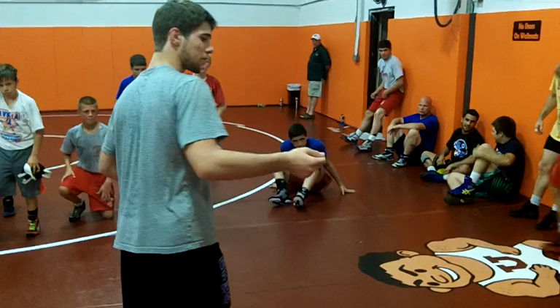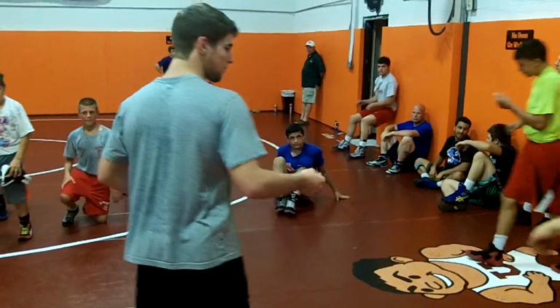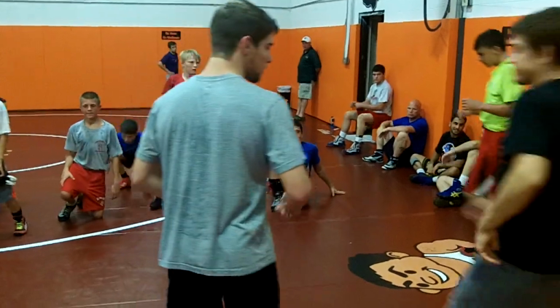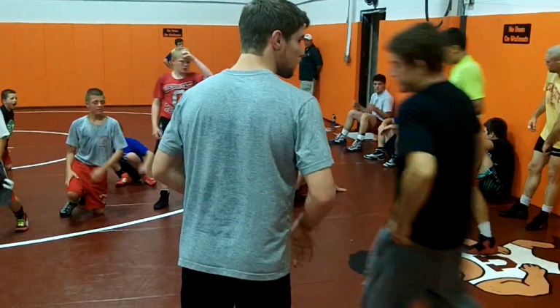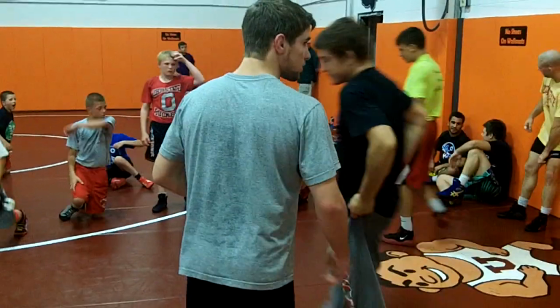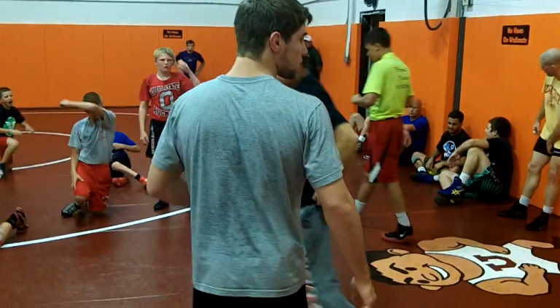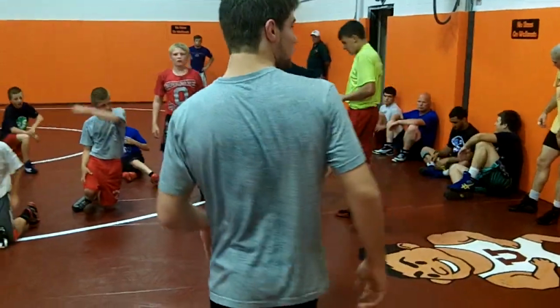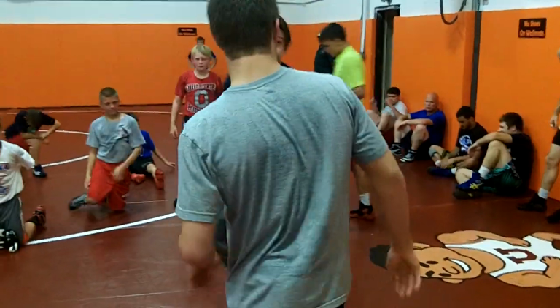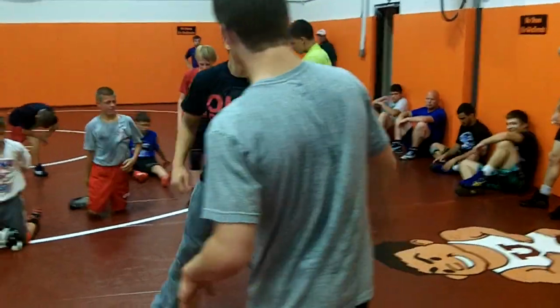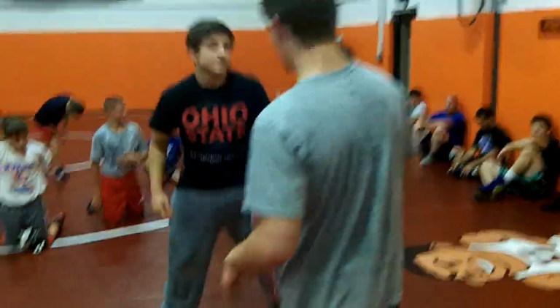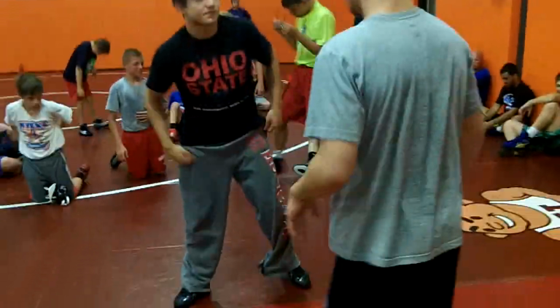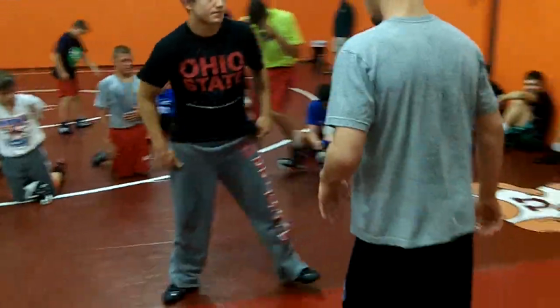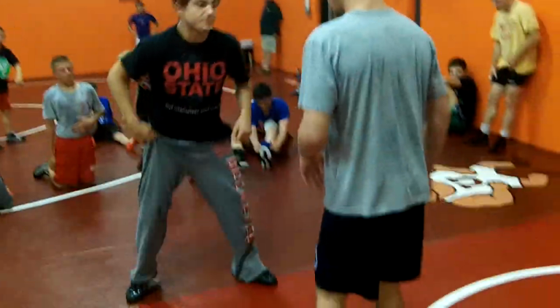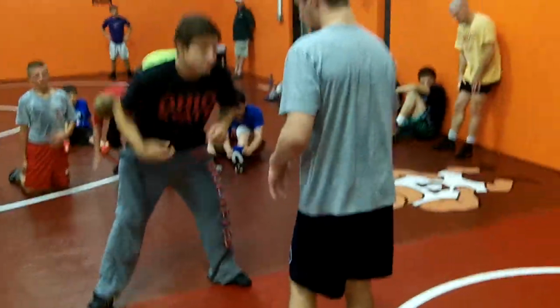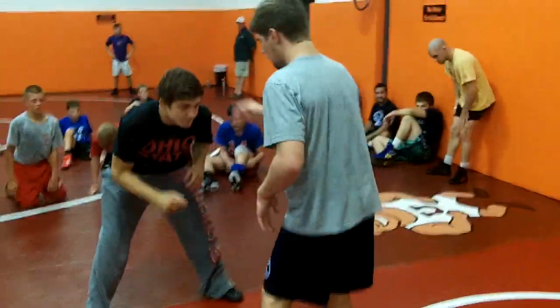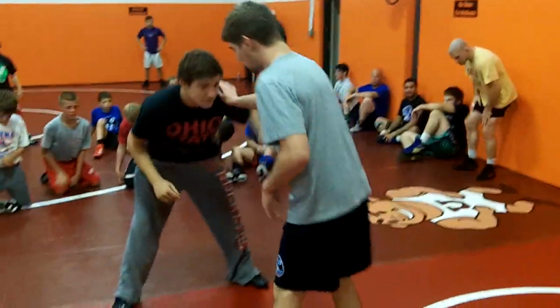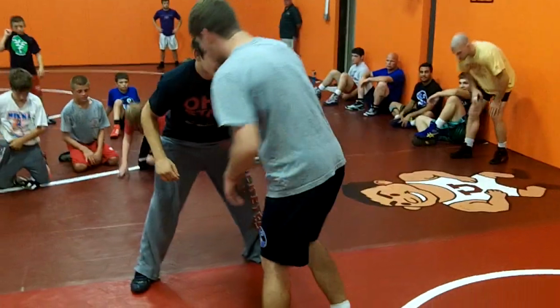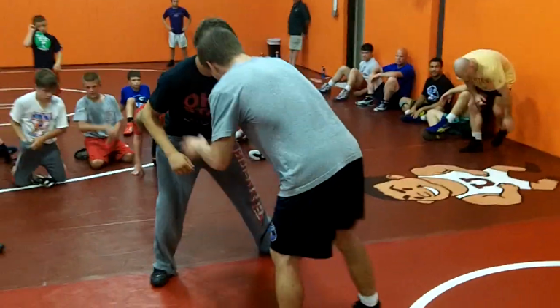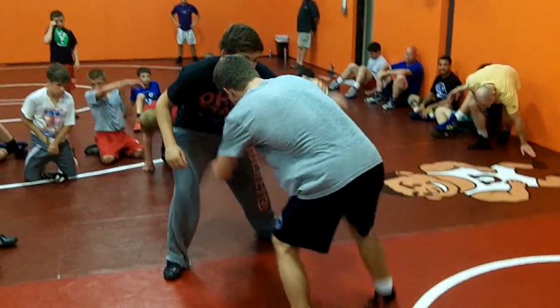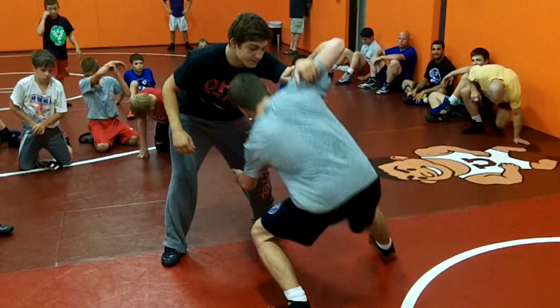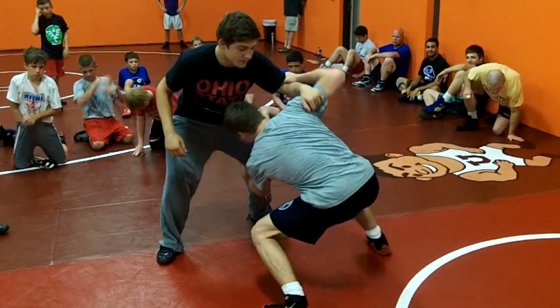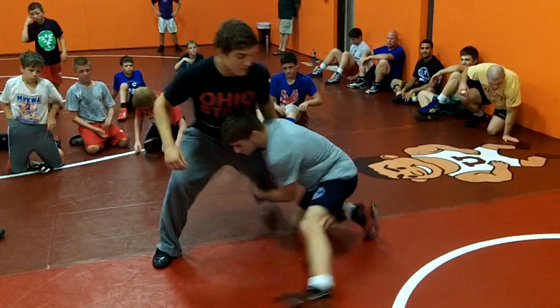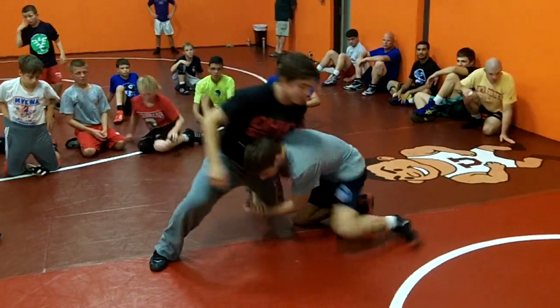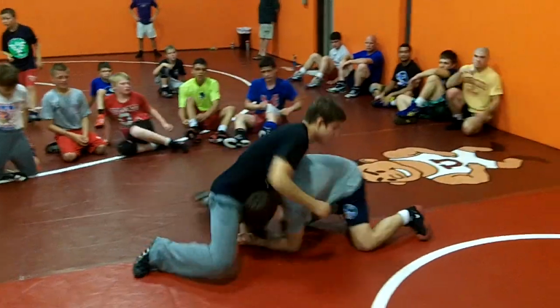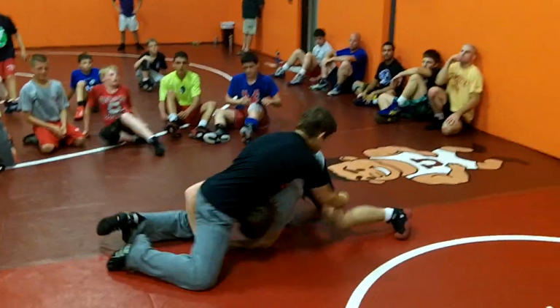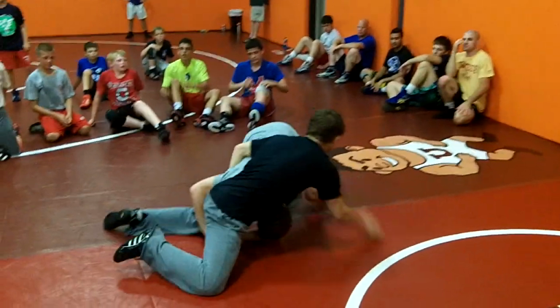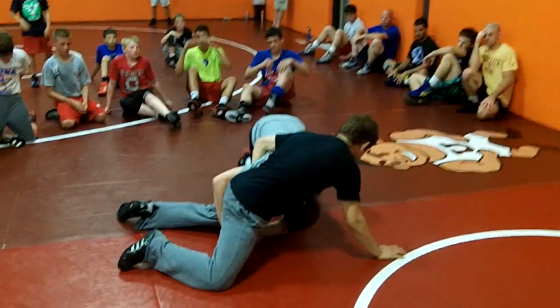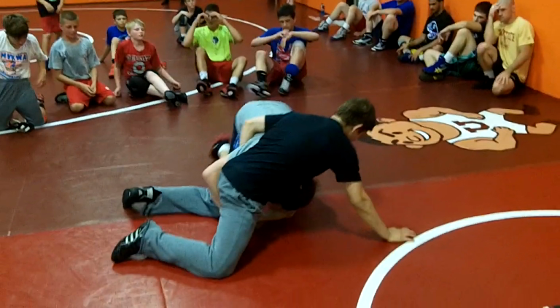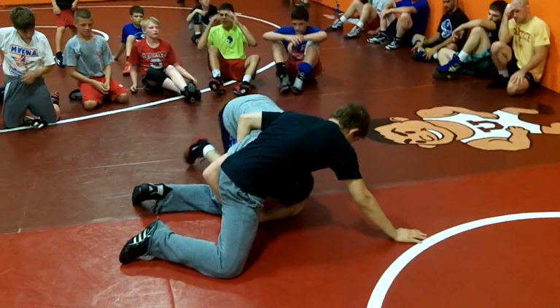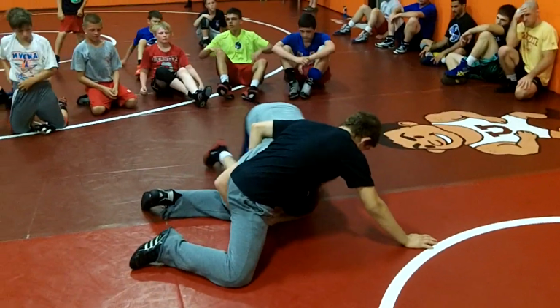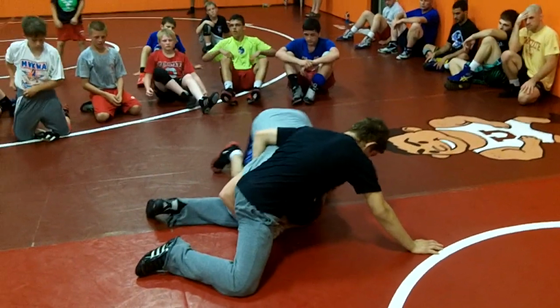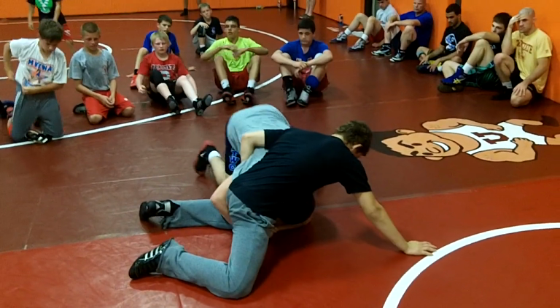Guys, you're just easing around. Watch how he does it. Alright, I'll get right in there. So get right here. I'll show you this way. Get right here.